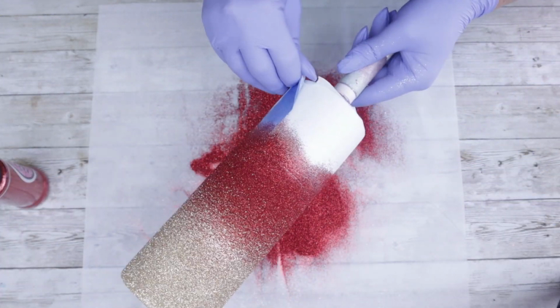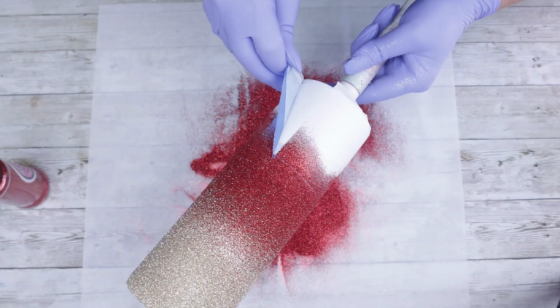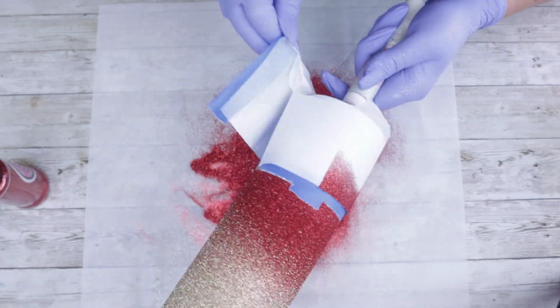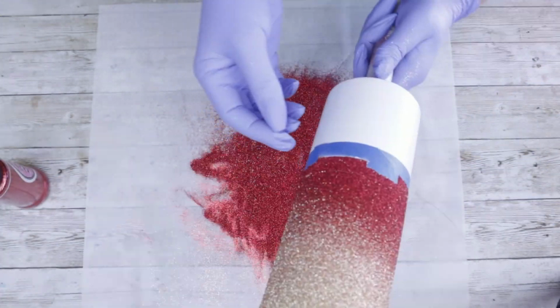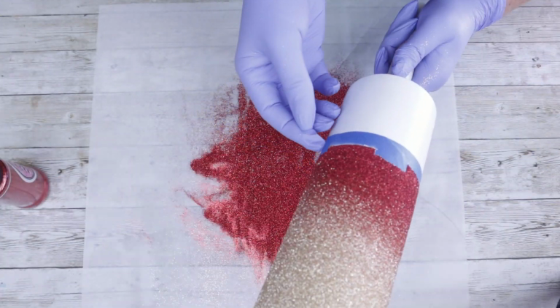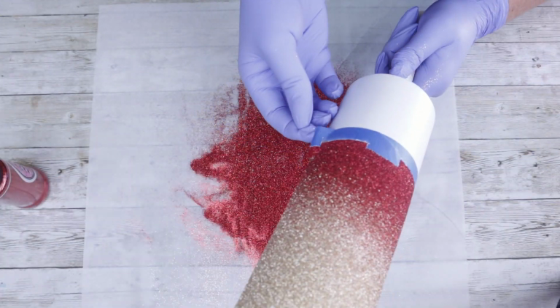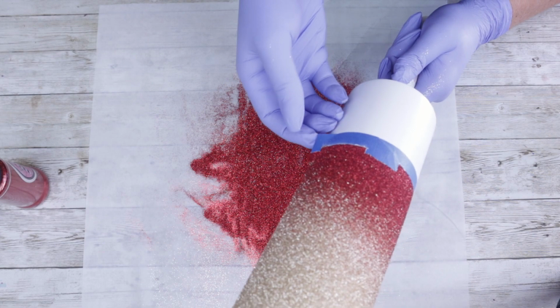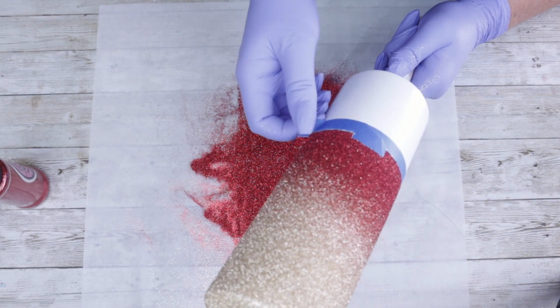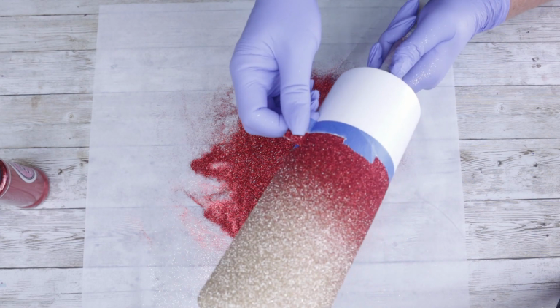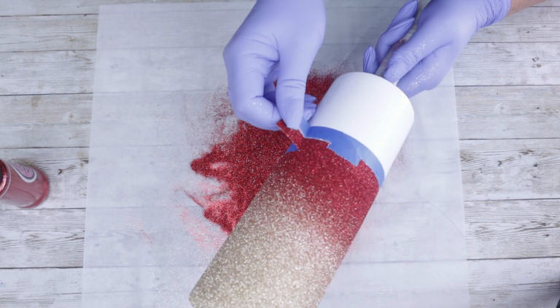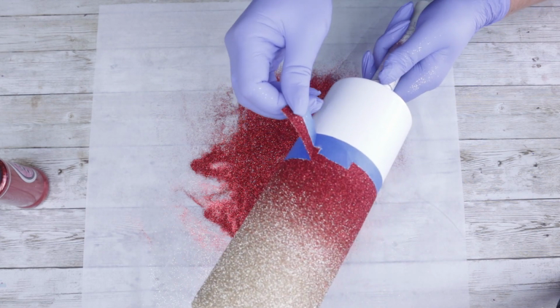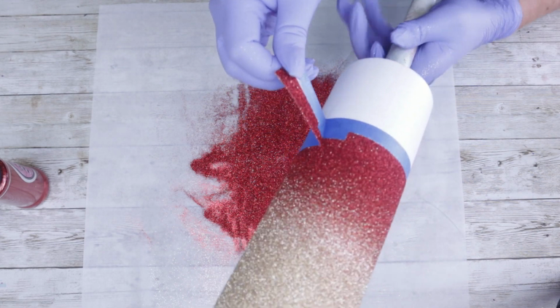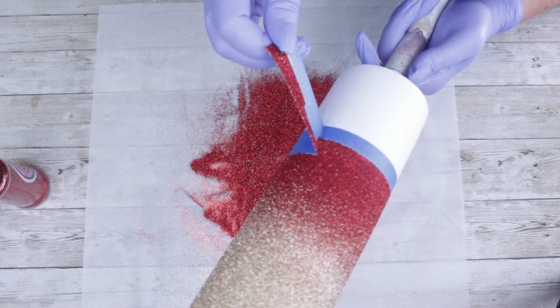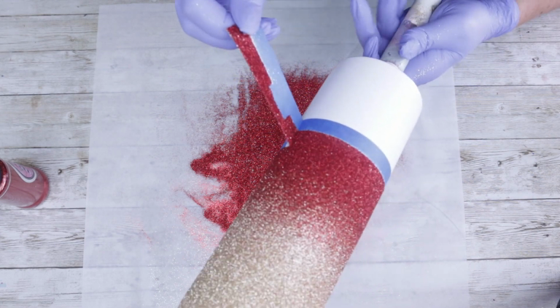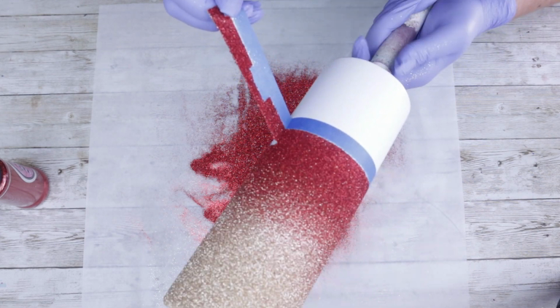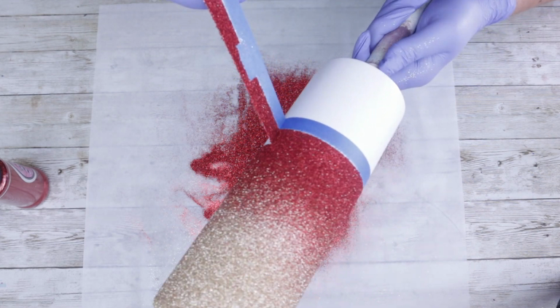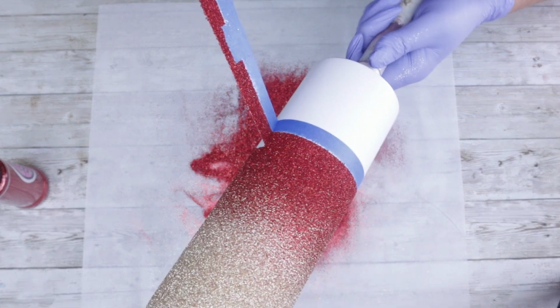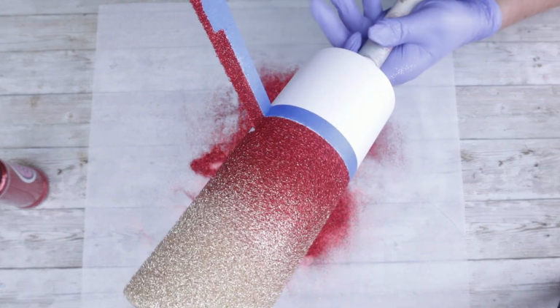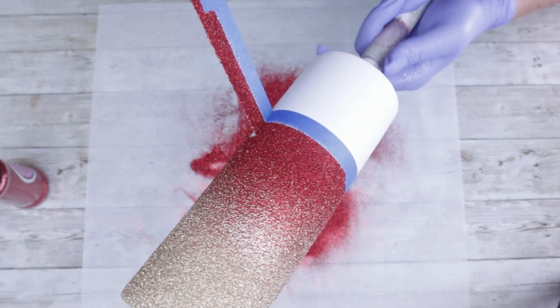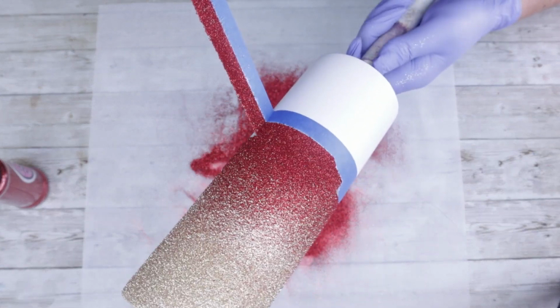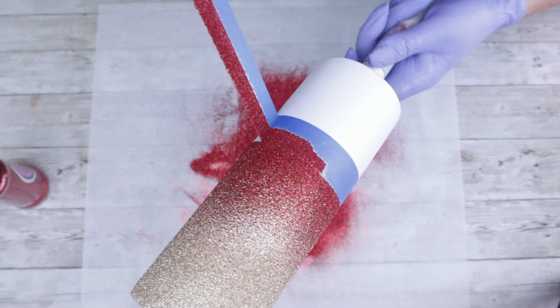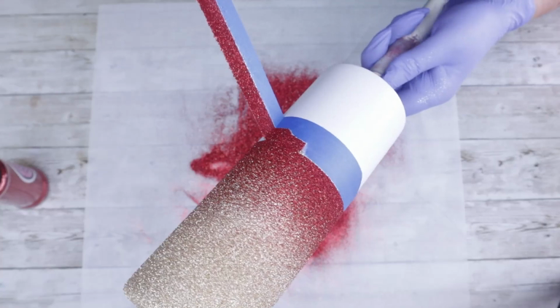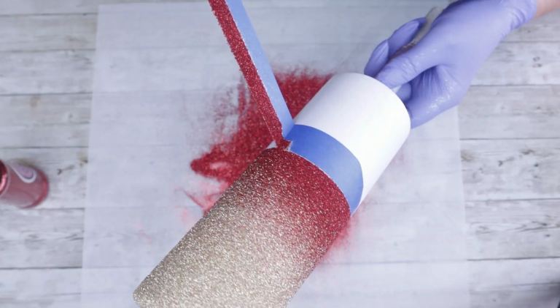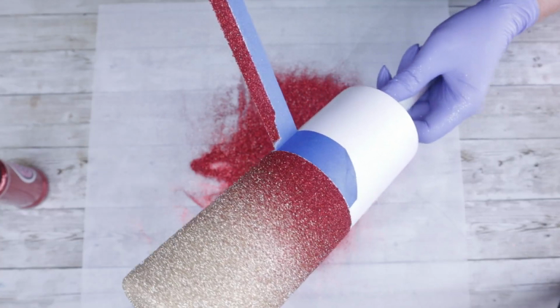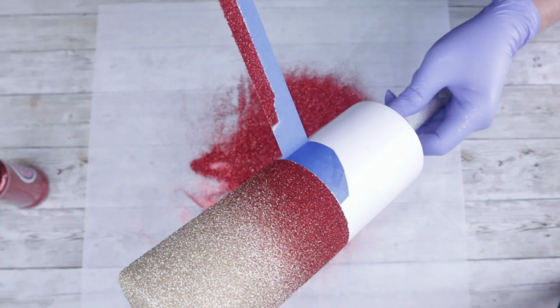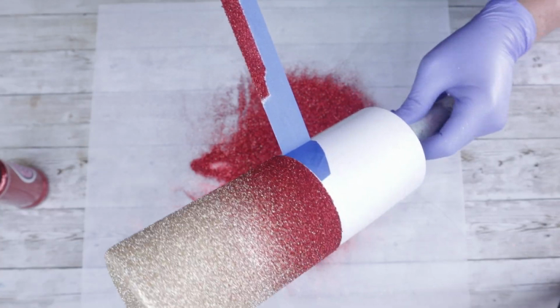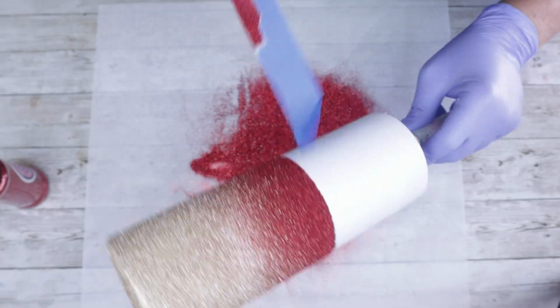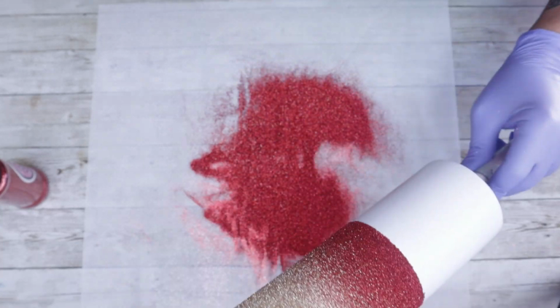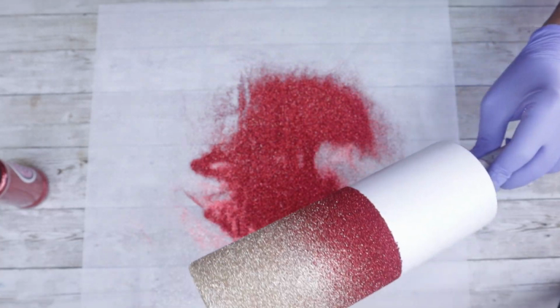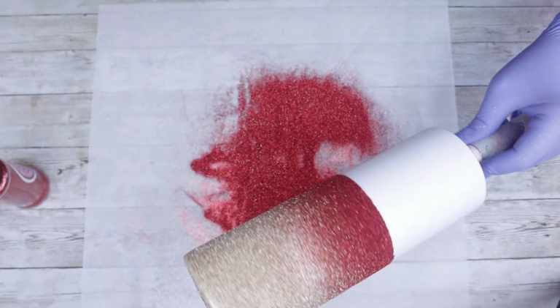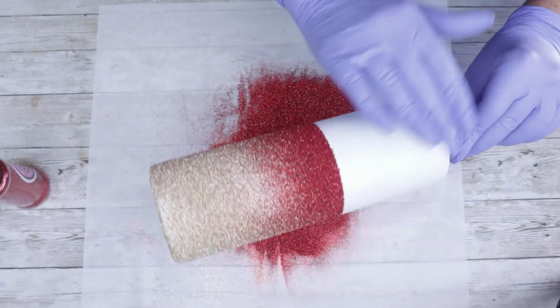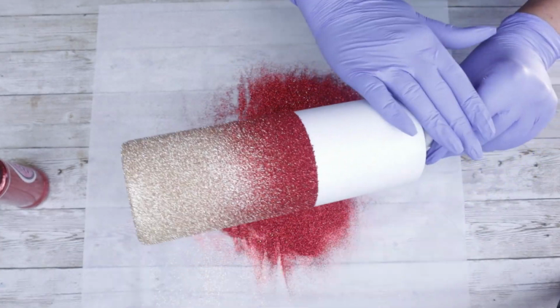Now that I'm happy with my ombre, I'm going to go ahead and remove the parchment paper as well as the tape. I'm going to allow this to completely dry and then I'm going to seal it one more time before I go in with the gold at the top.